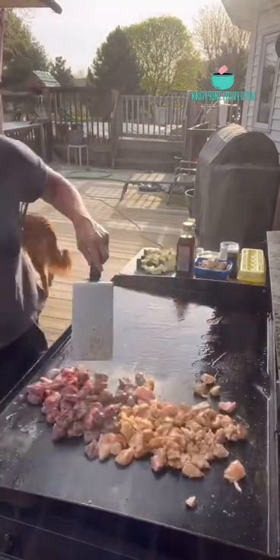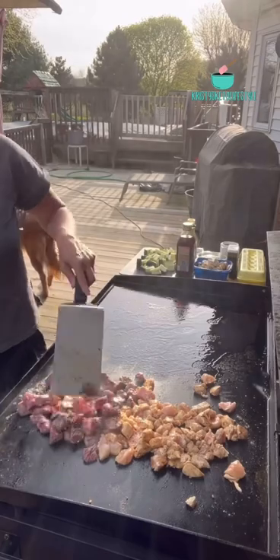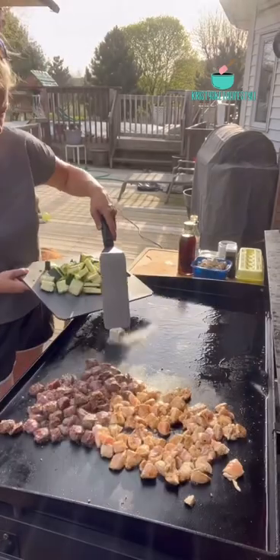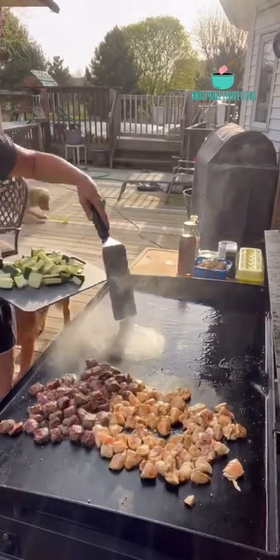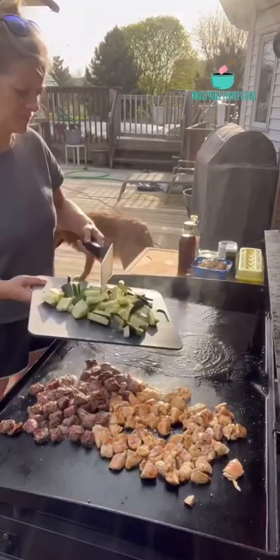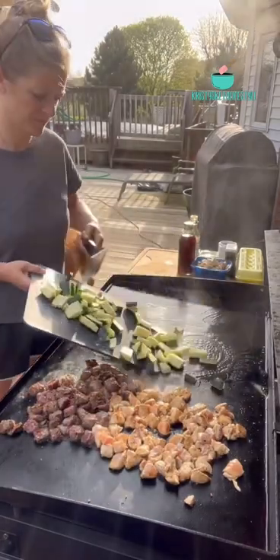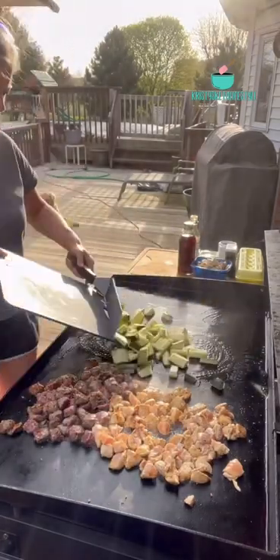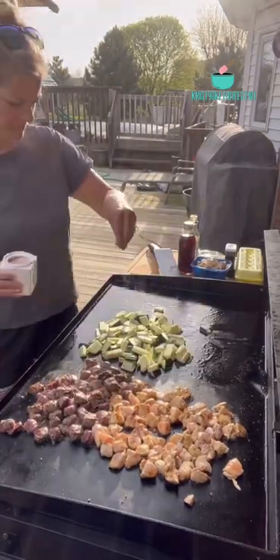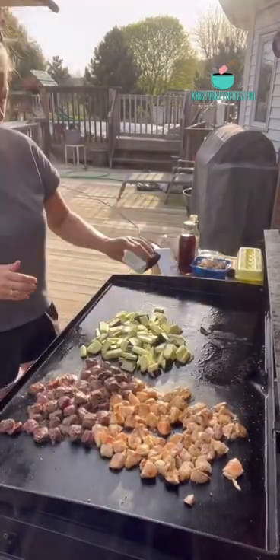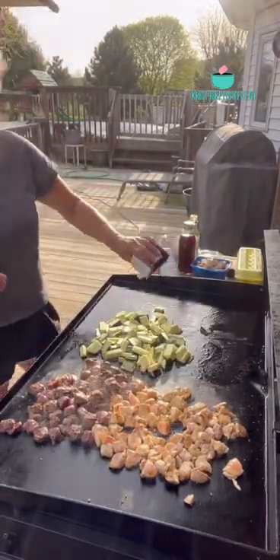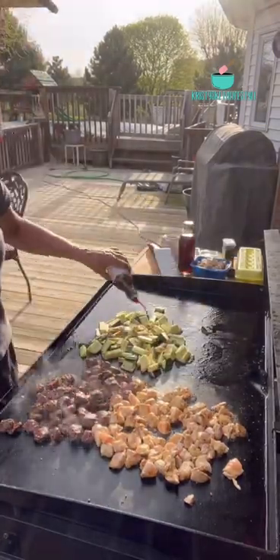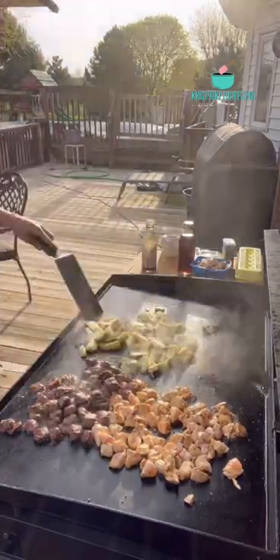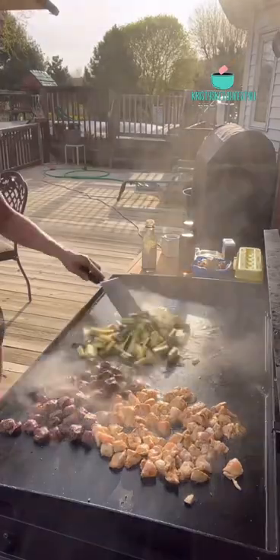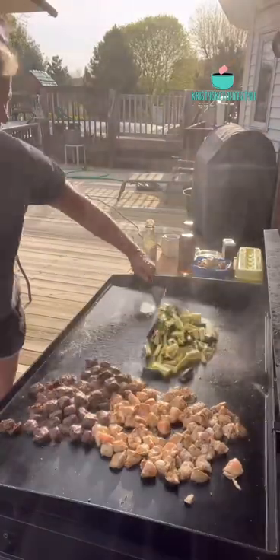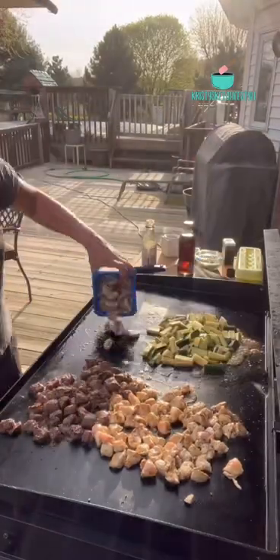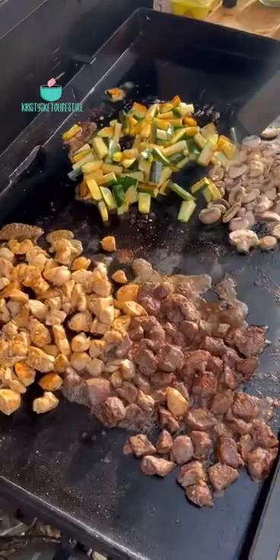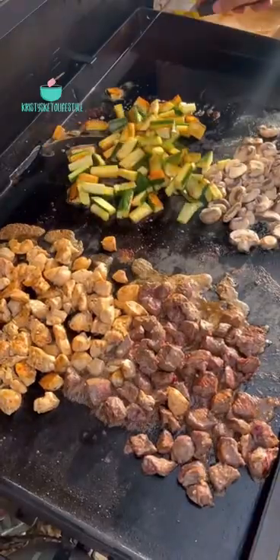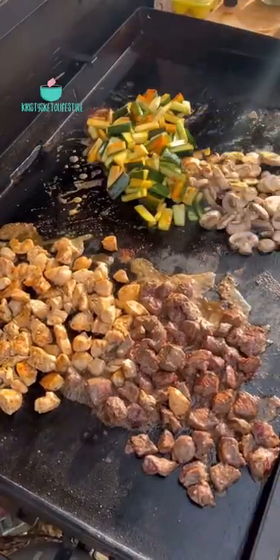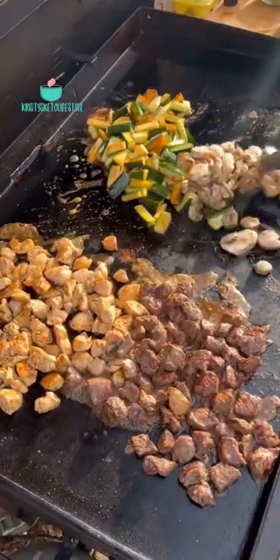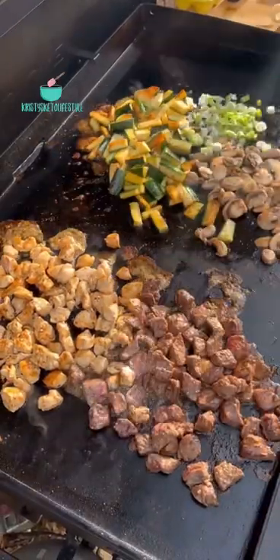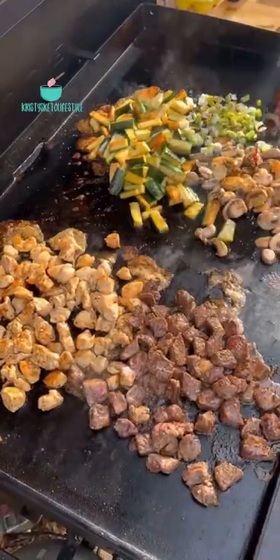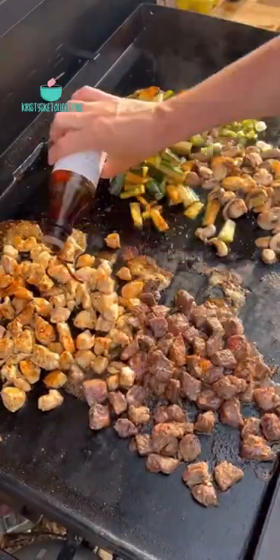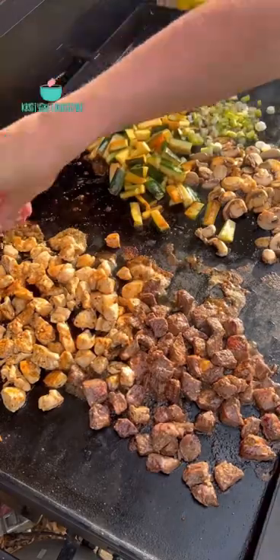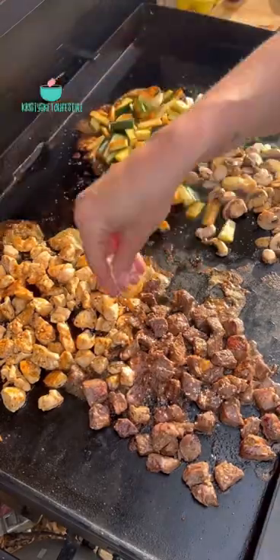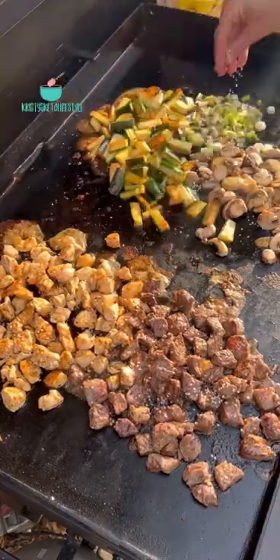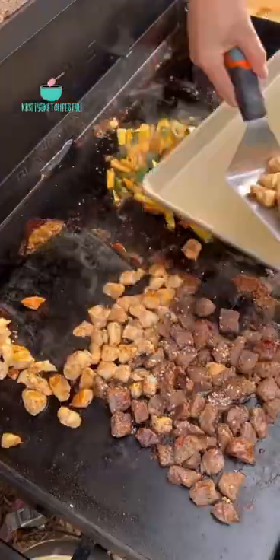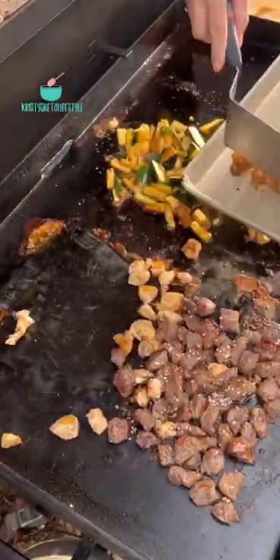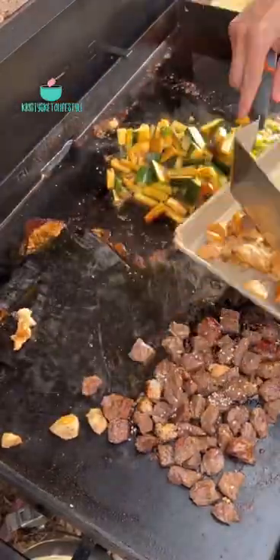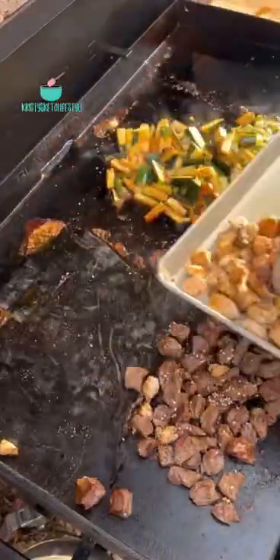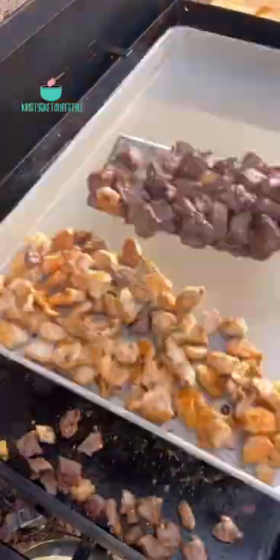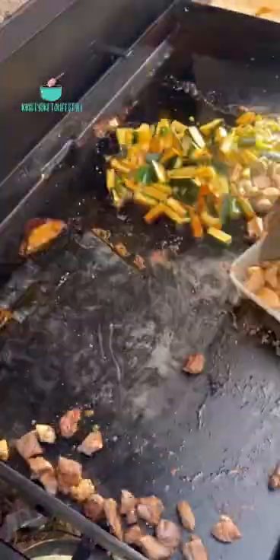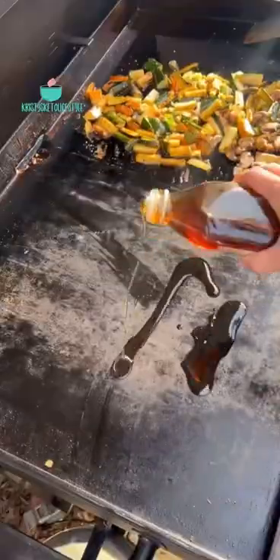On the other side of the griddle, I melt some butter and then start cooking my zucchini. I also season that with salt, pepper, and soy sauce. Next I start cooking some sliced mushrooms and some green onions, drizzle on some more soy sauce, and then add on some sesame seeds.